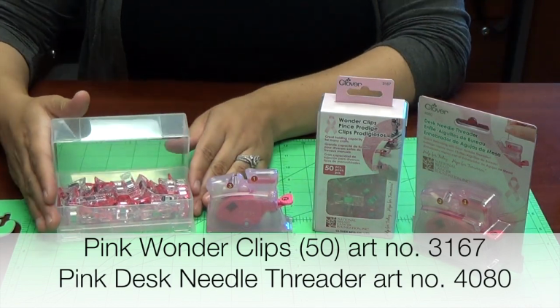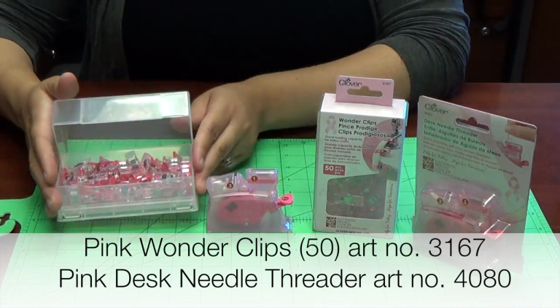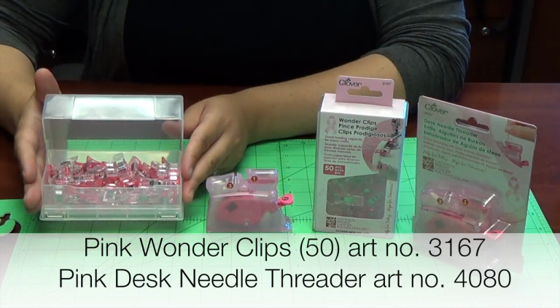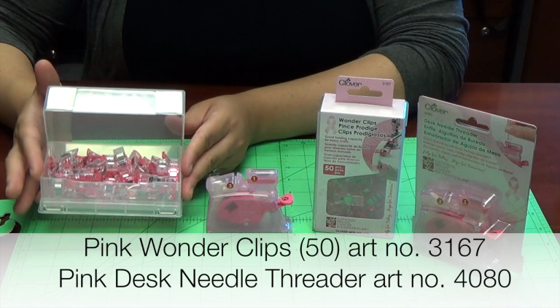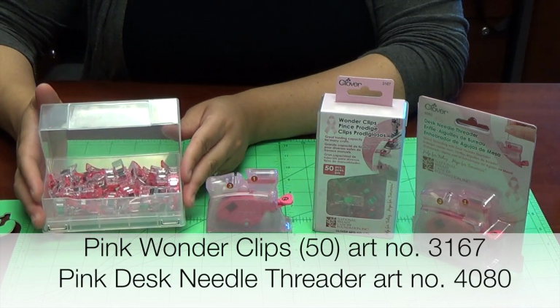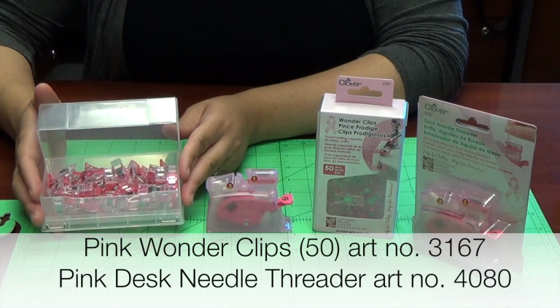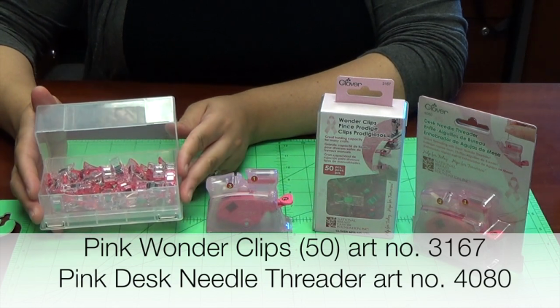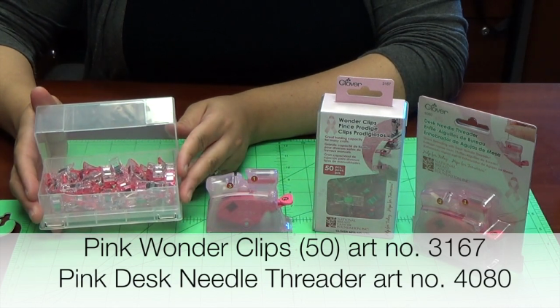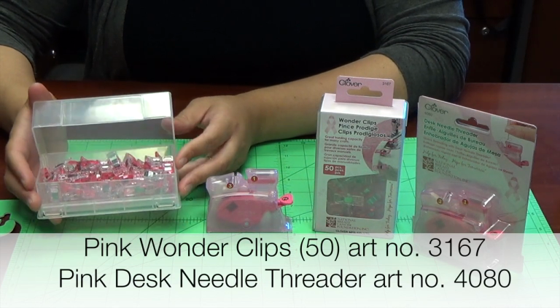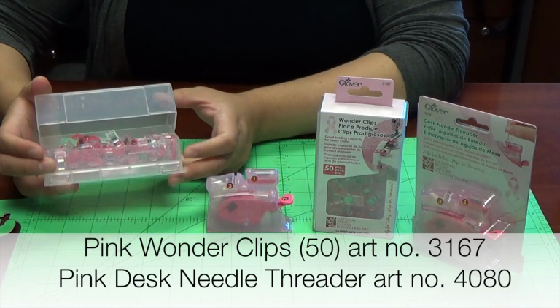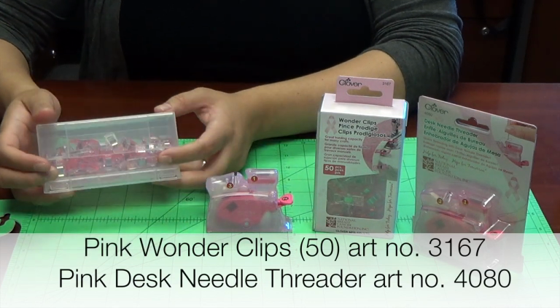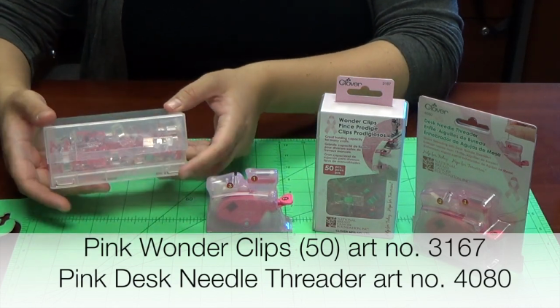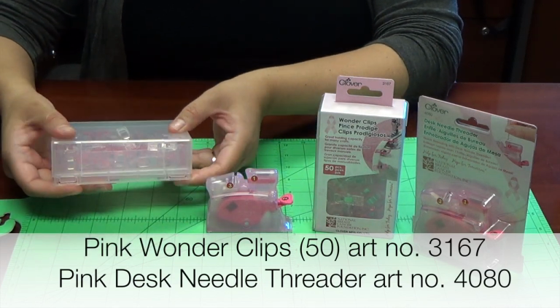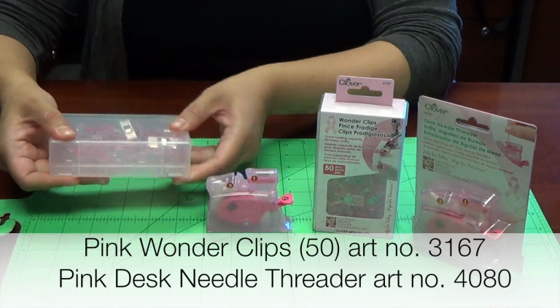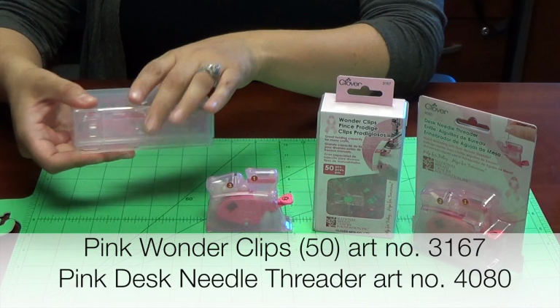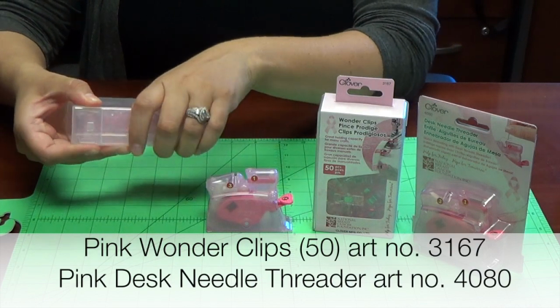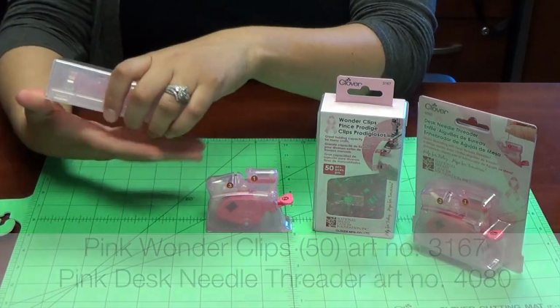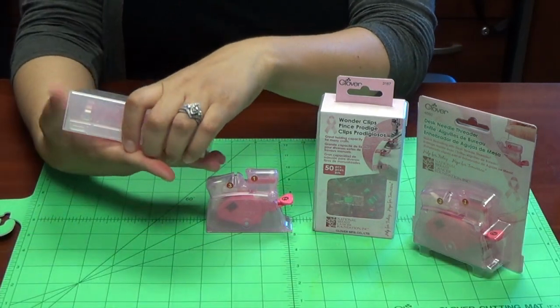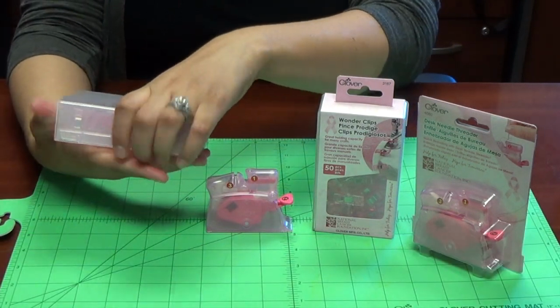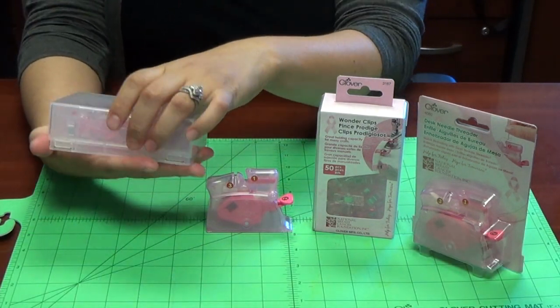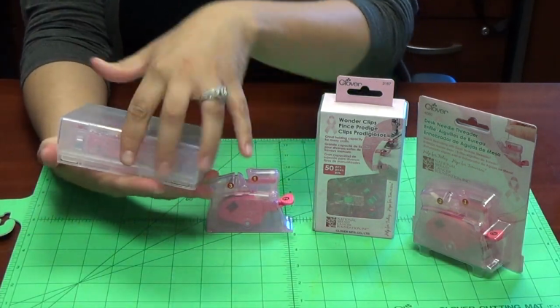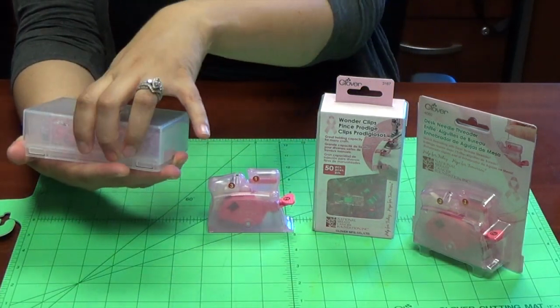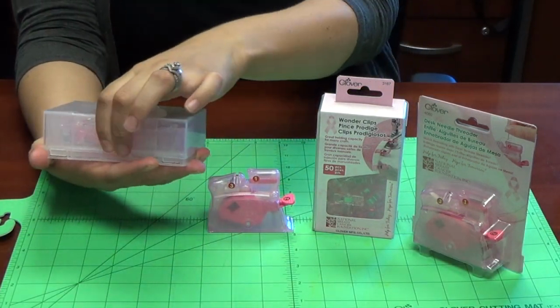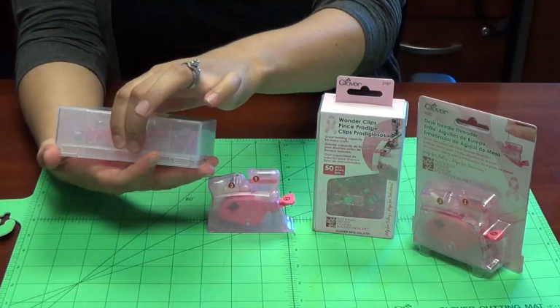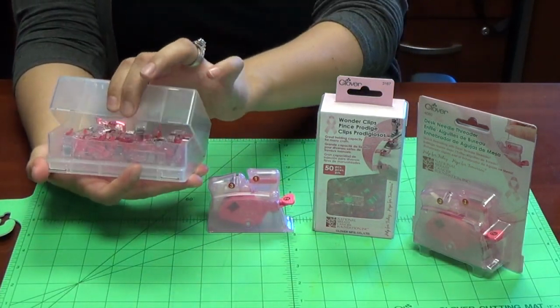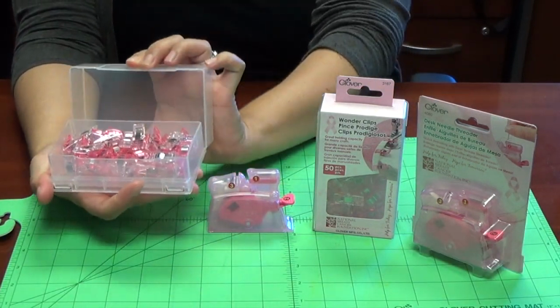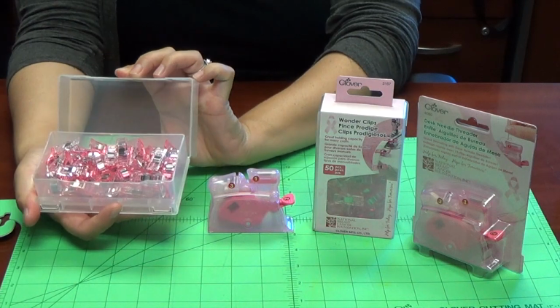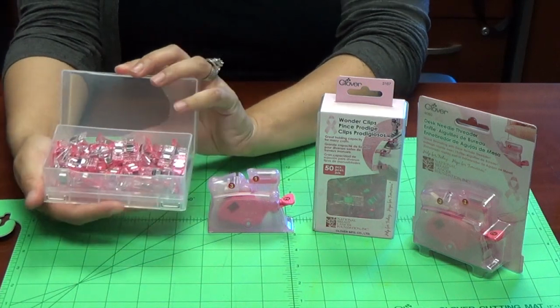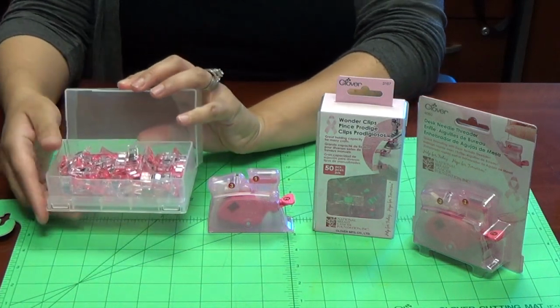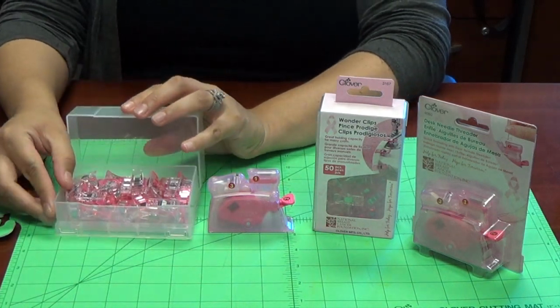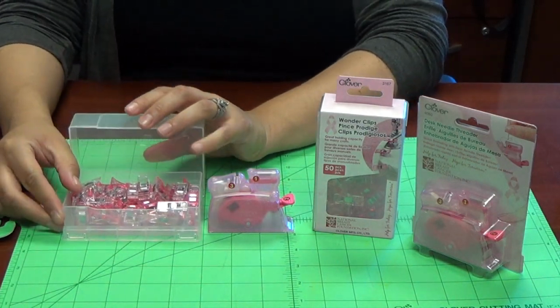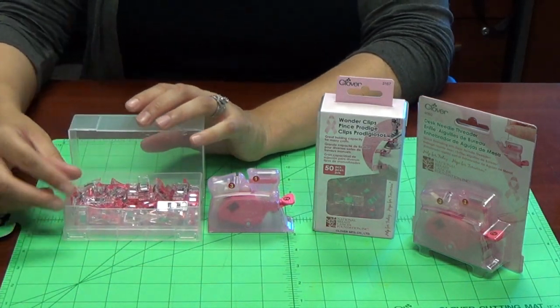Our Wonder Clips come in a convenient package to hold all 50 Wonder Clips. To open, simply apply your hand at the bottom of the base and apply pressure on top, and you're ready to use your Wonder Clips.